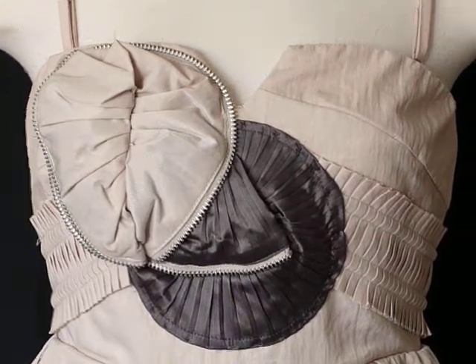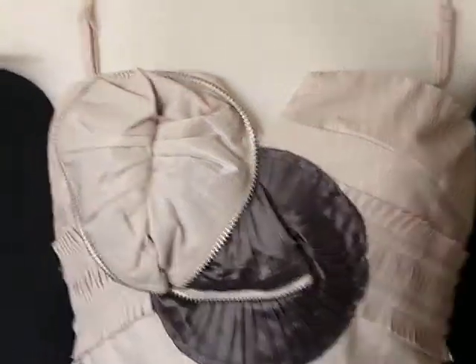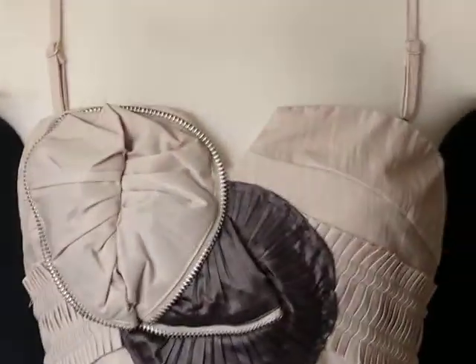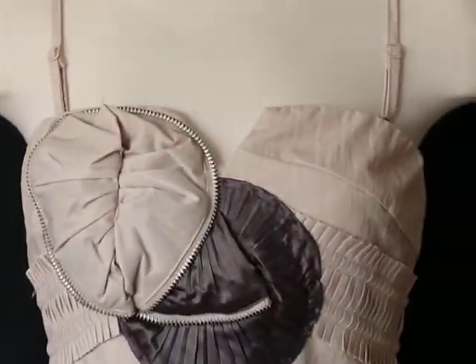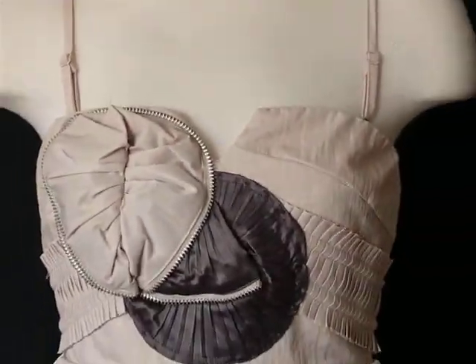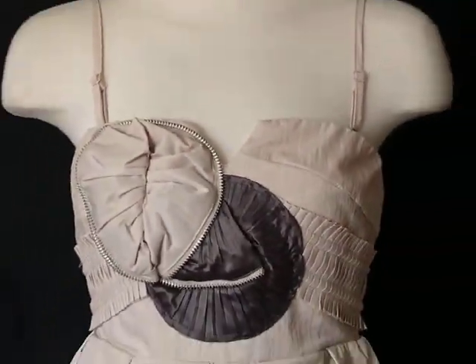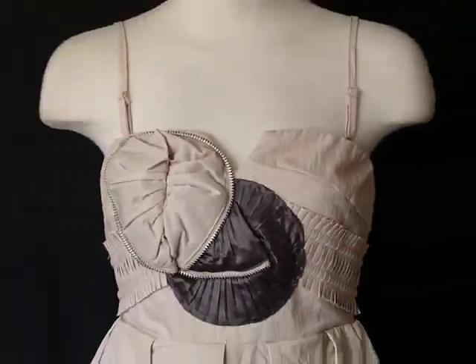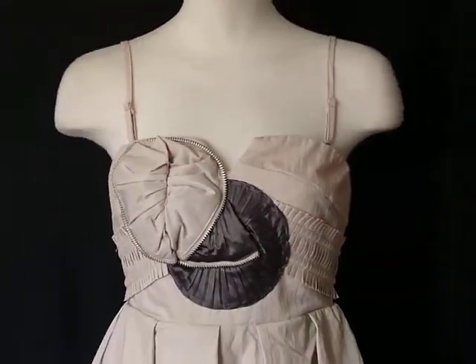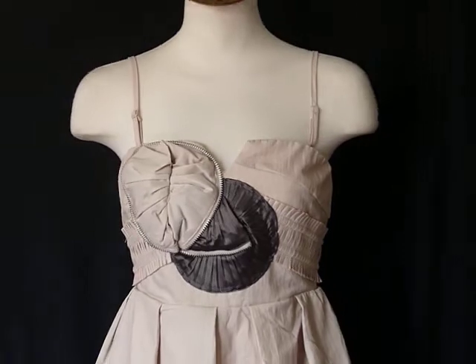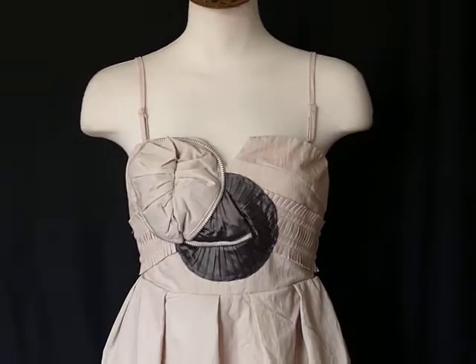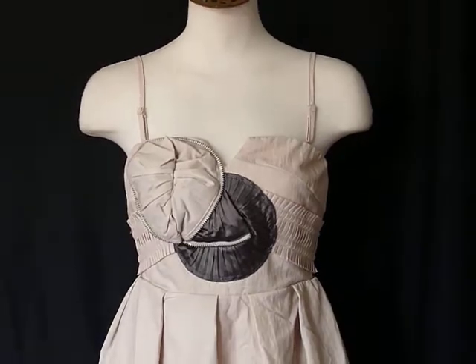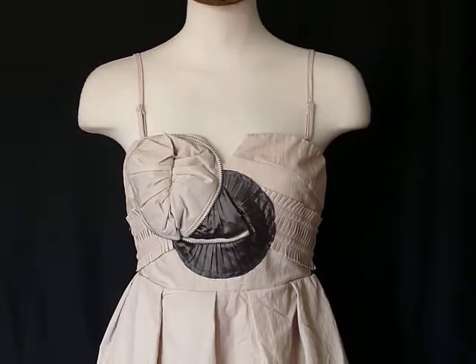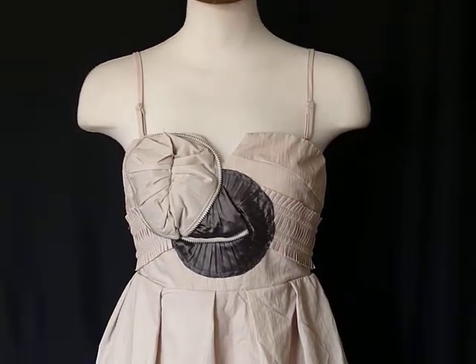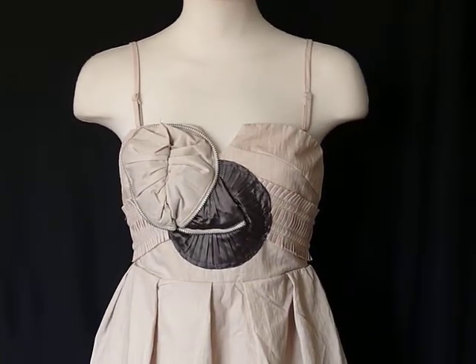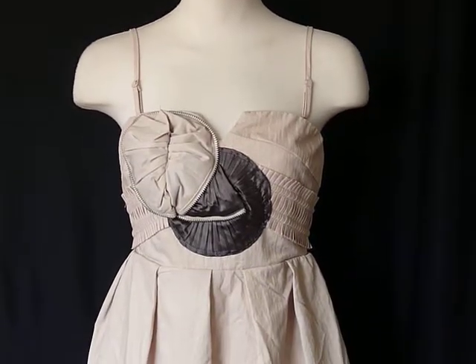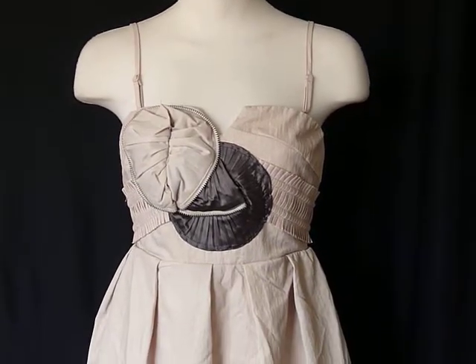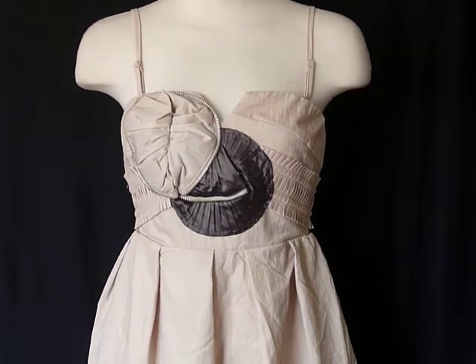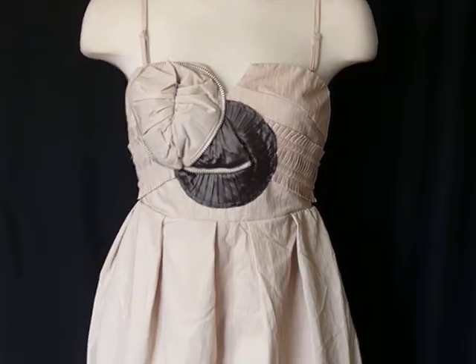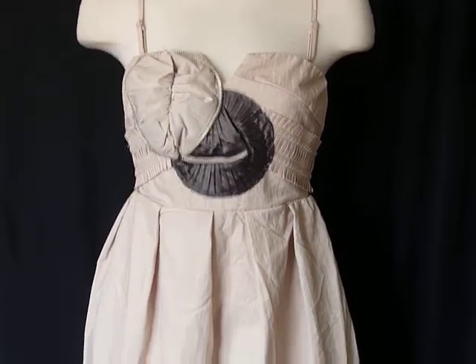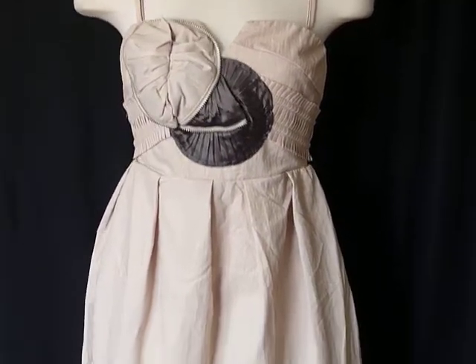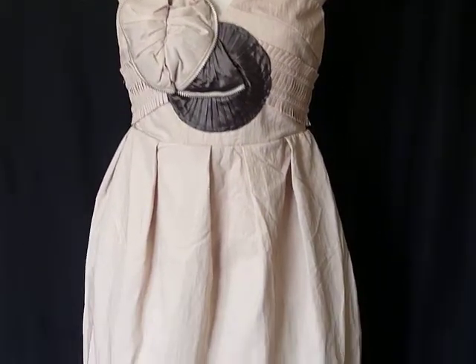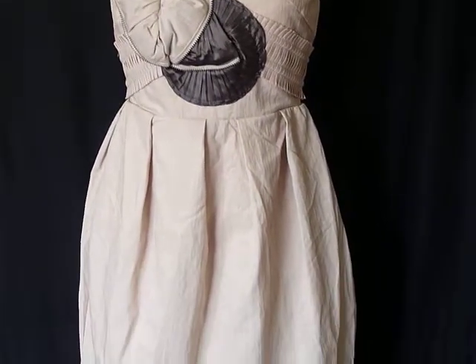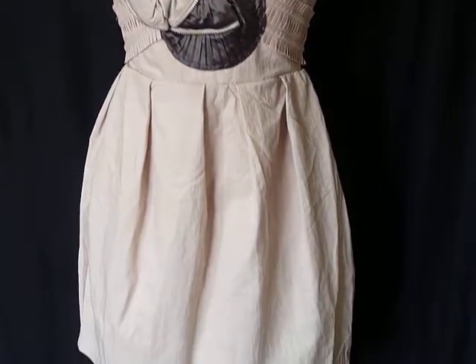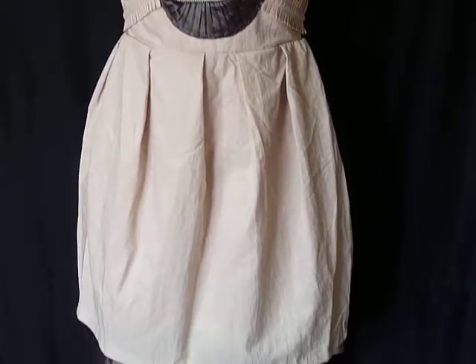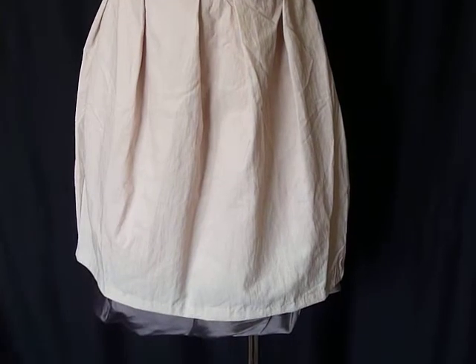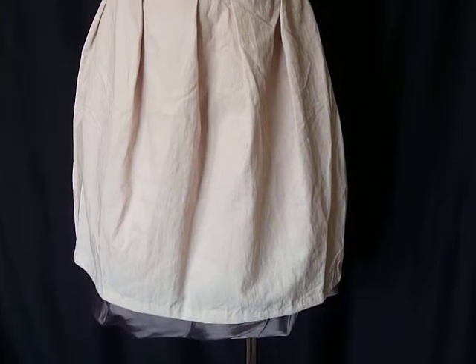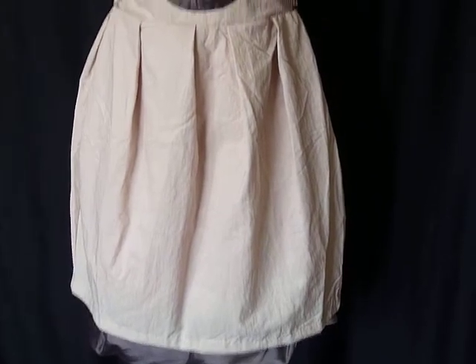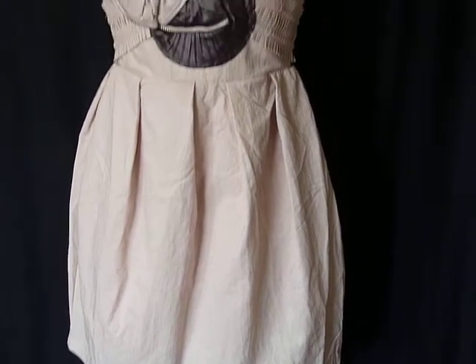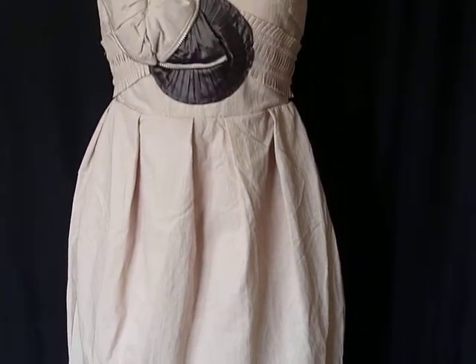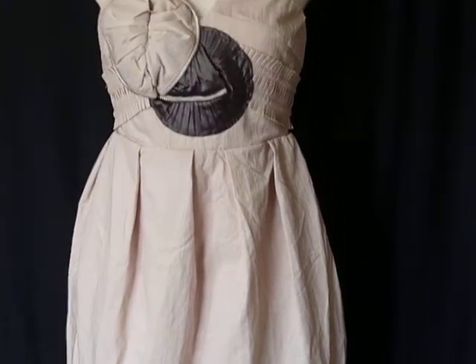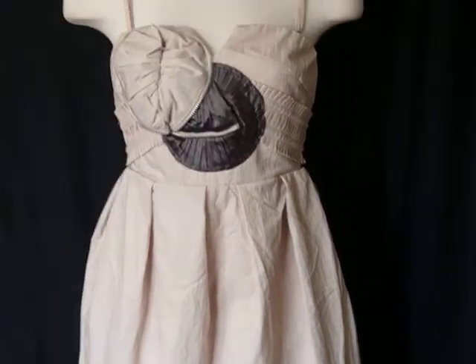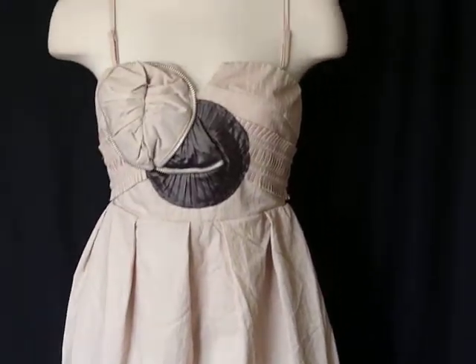The cool thing about this dress is that it is strapless as well, so you can take off and remove the straps. And the really cool, unique thing about it is that it's just very different and unique.